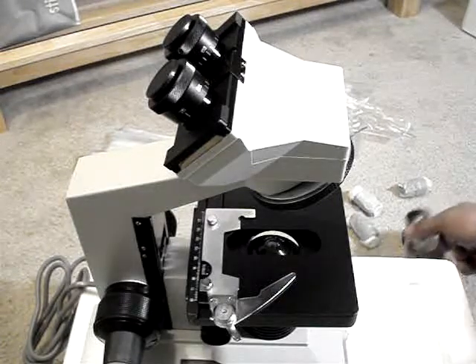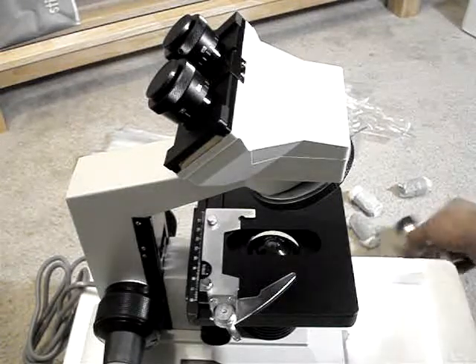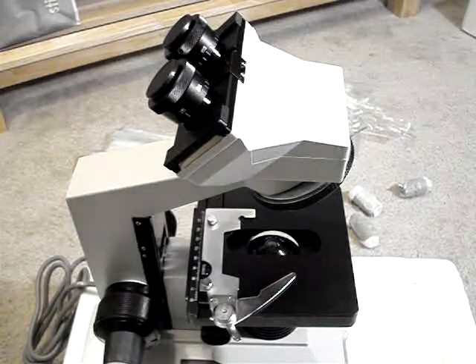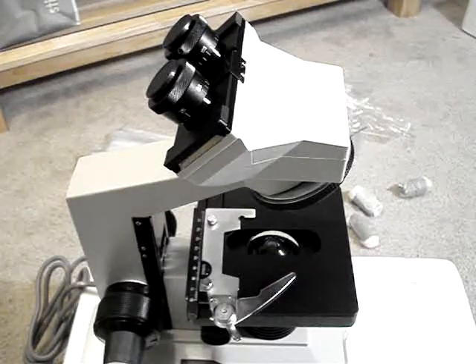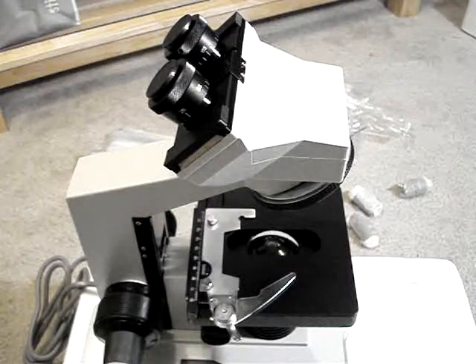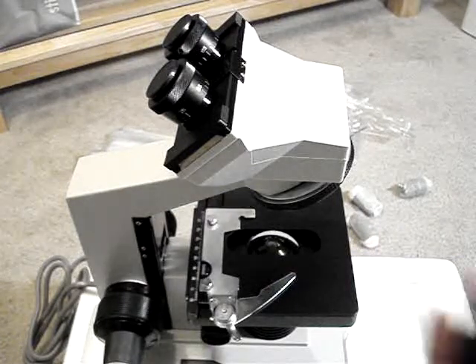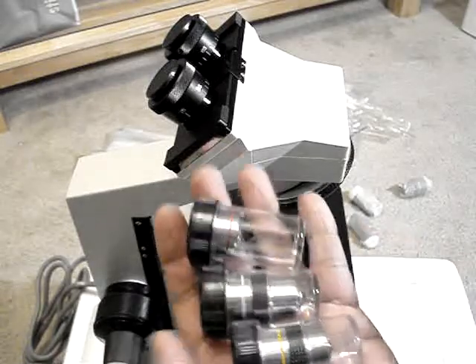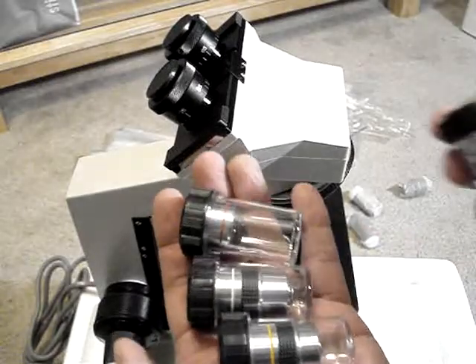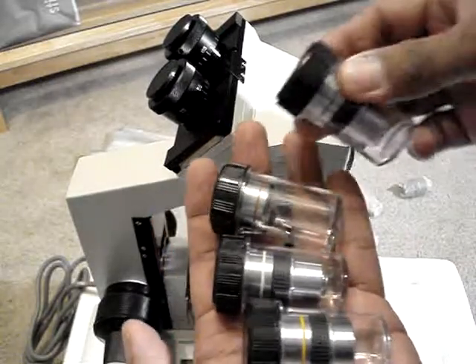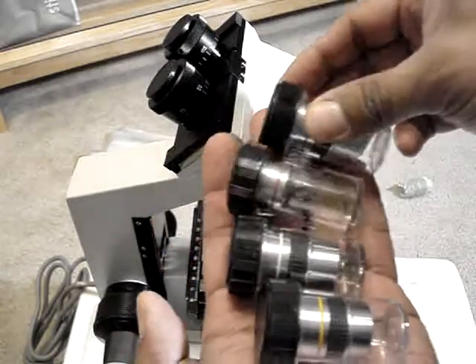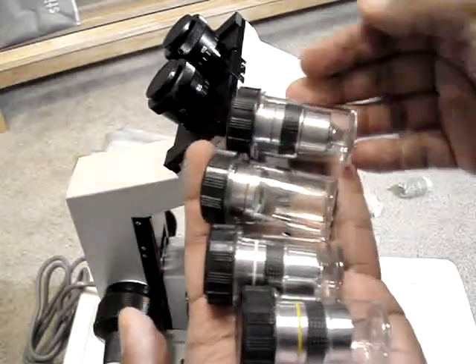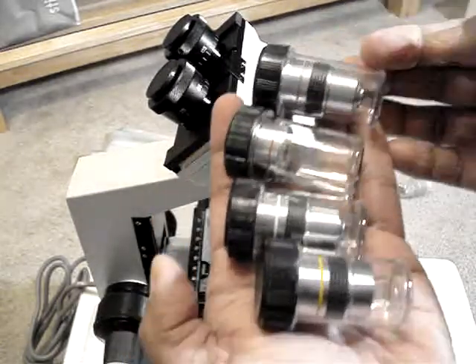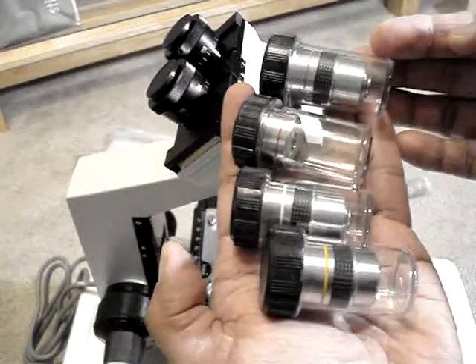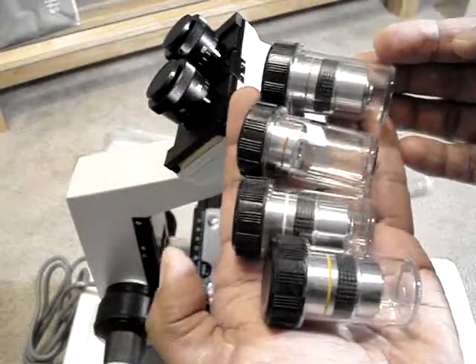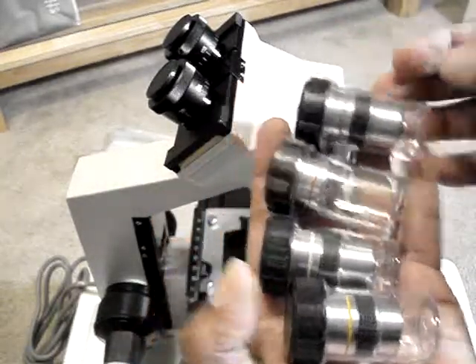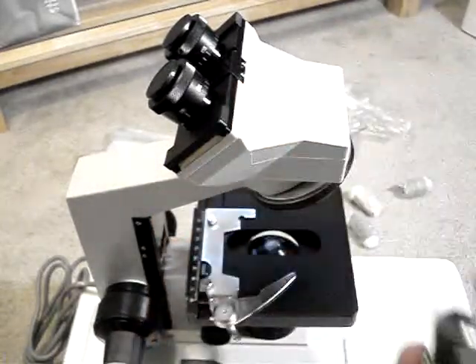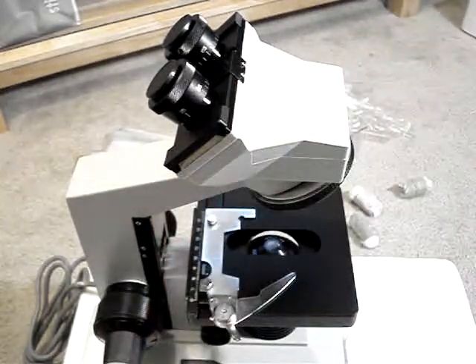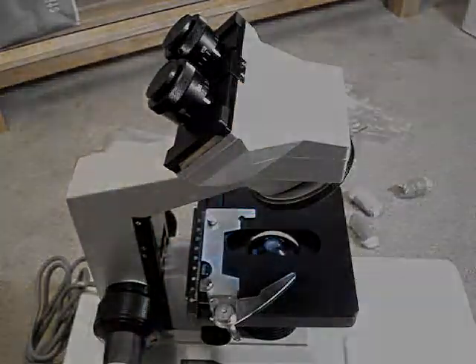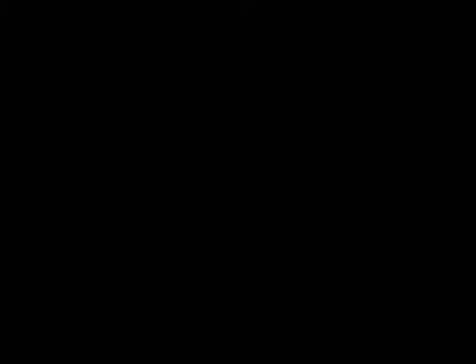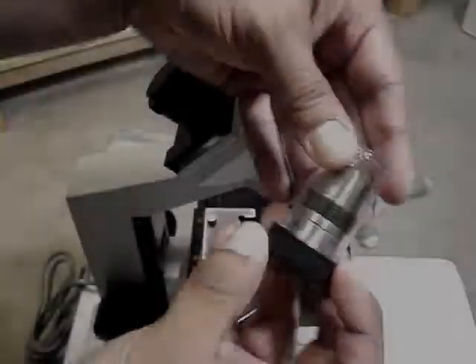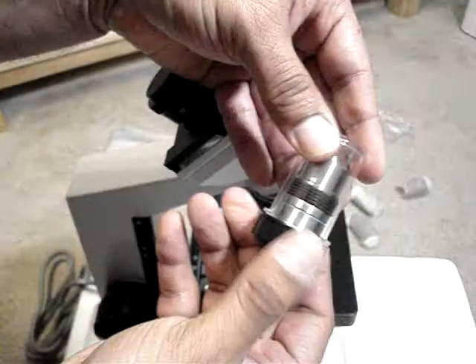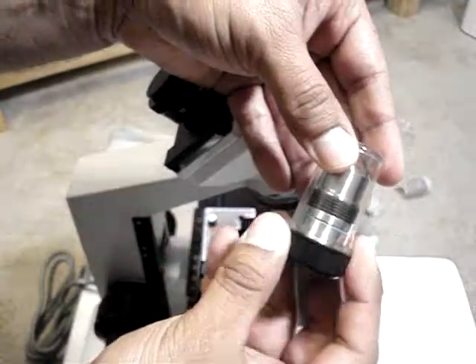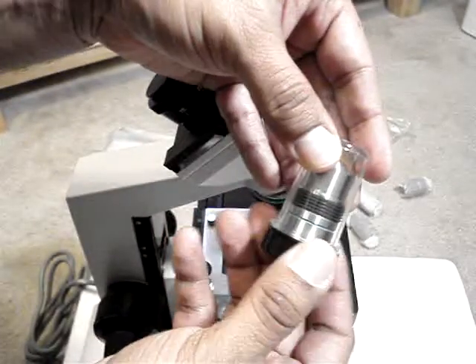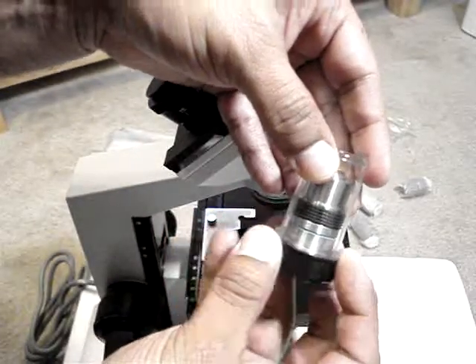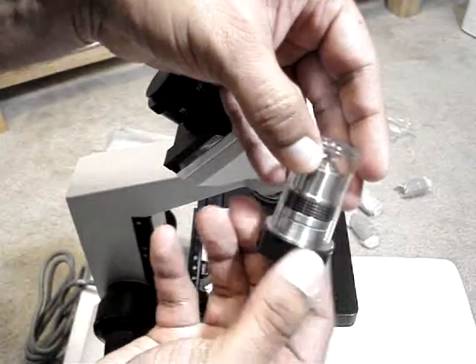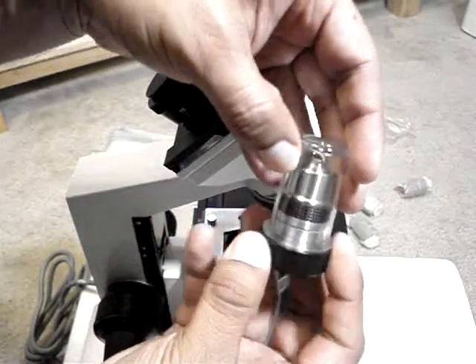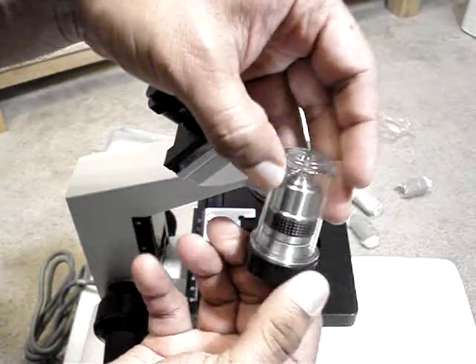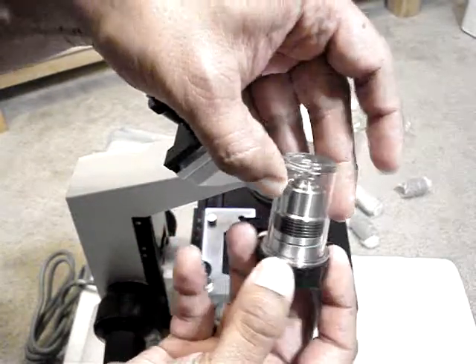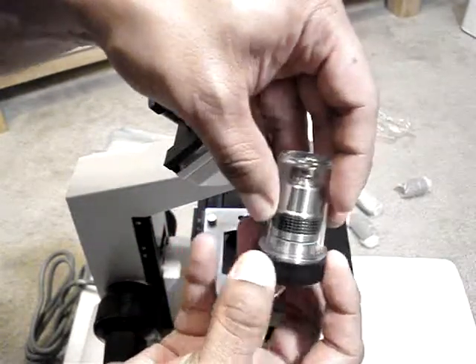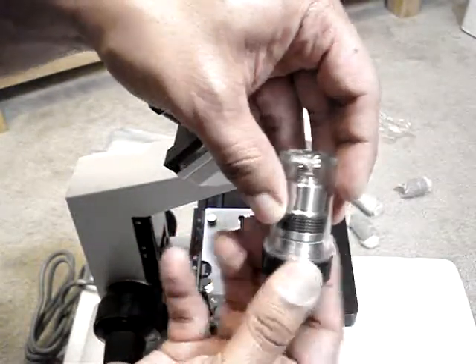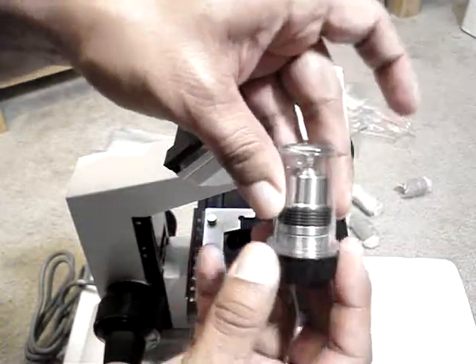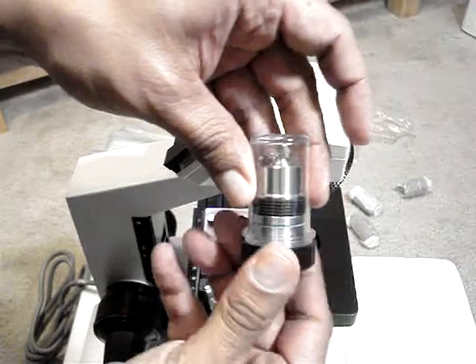One of the things that I was very impressed with on this particular microscope is the objective lenses are very well put together. Actually, the entire microscope is very well put together.